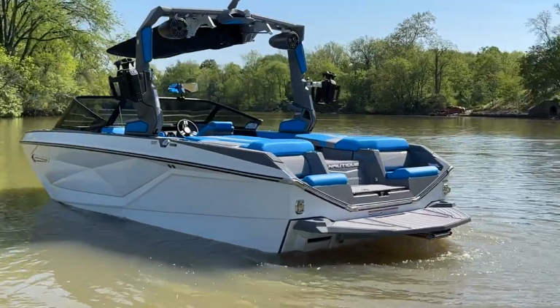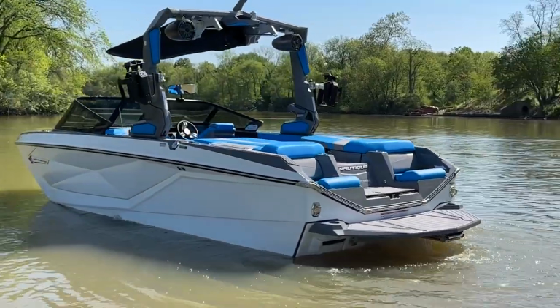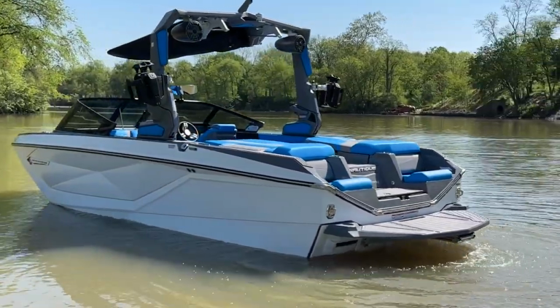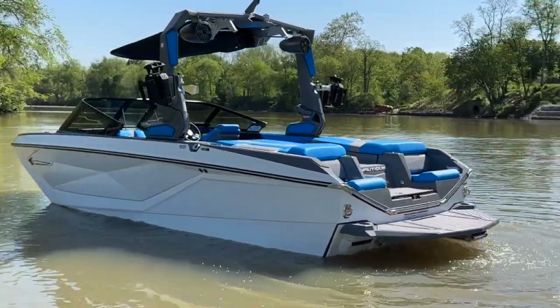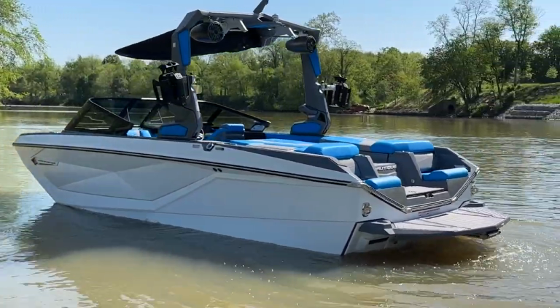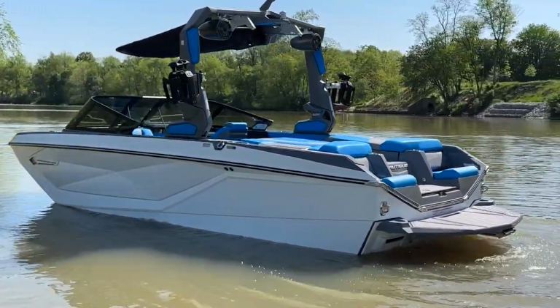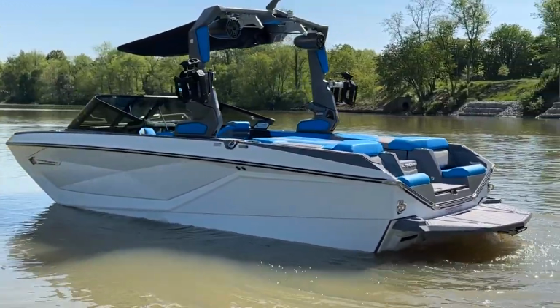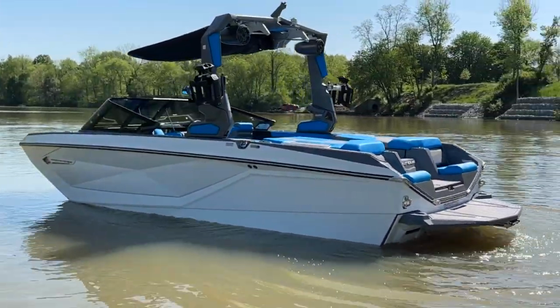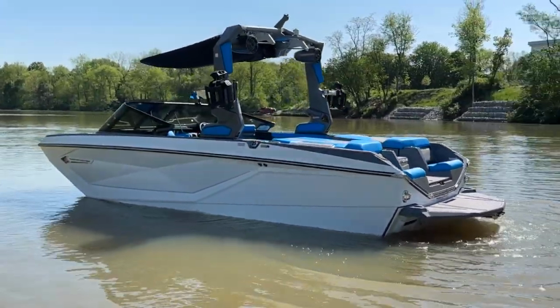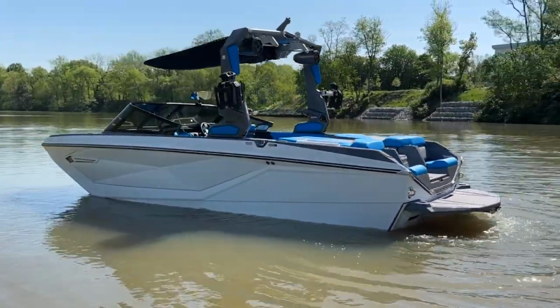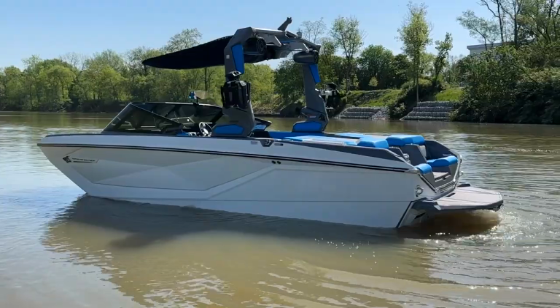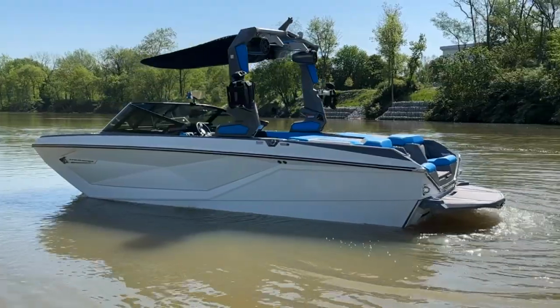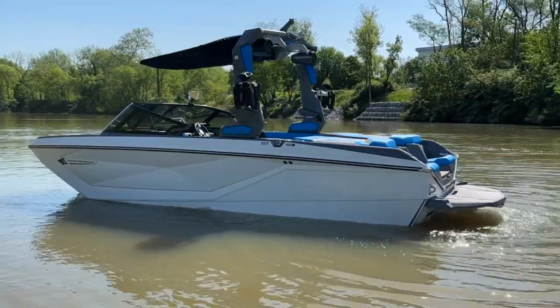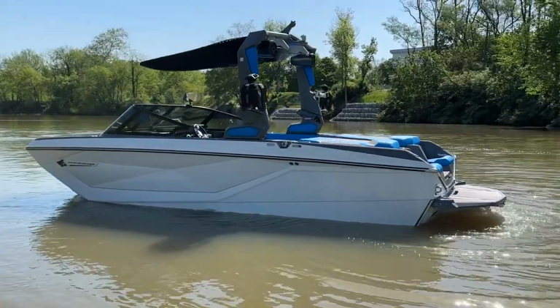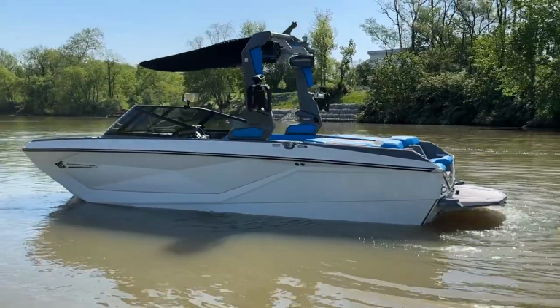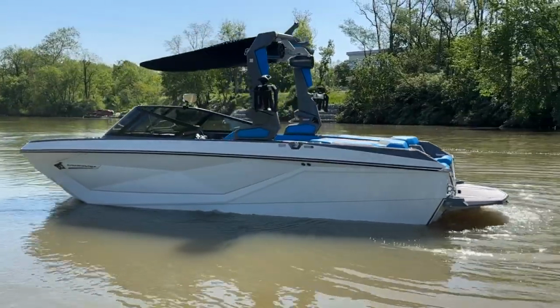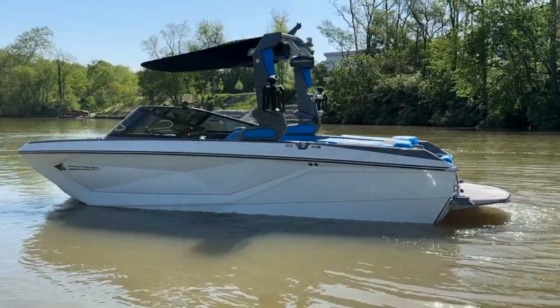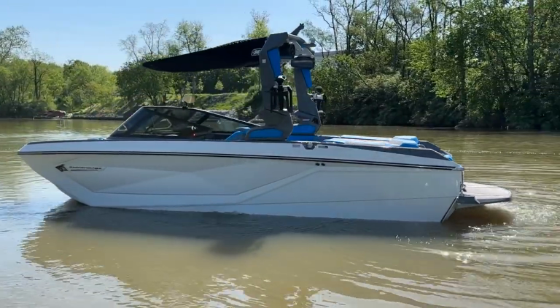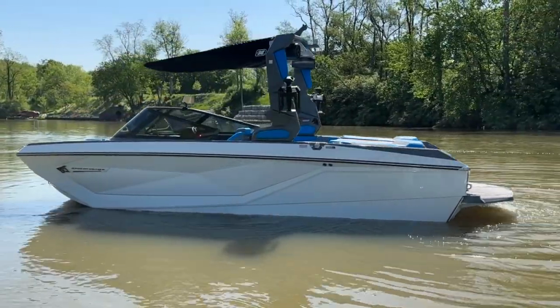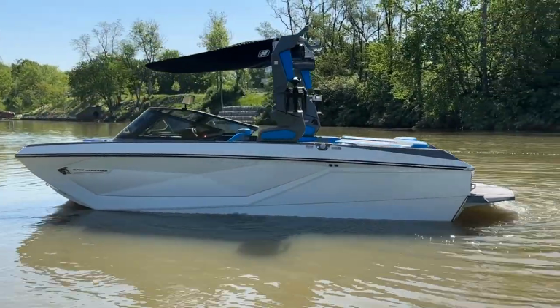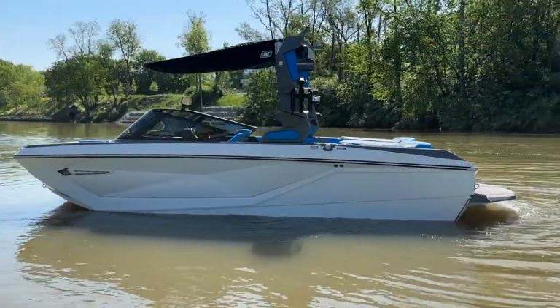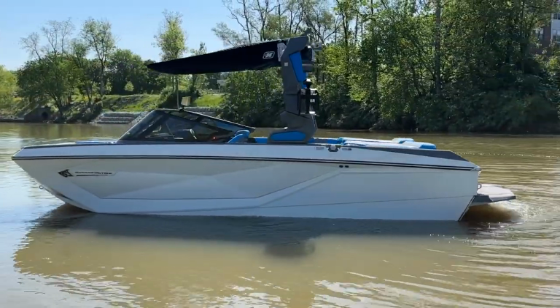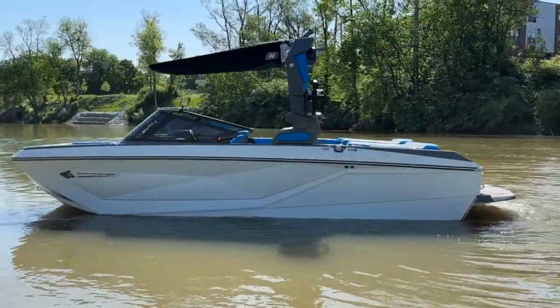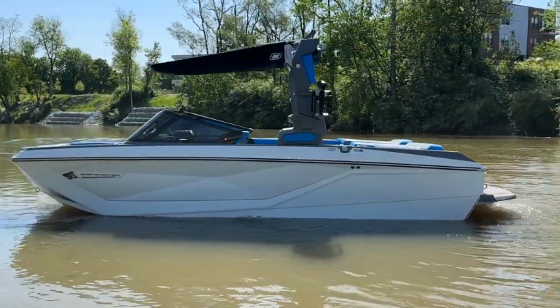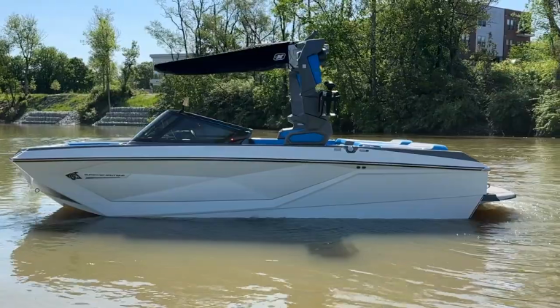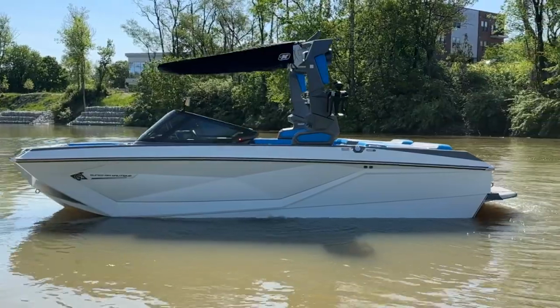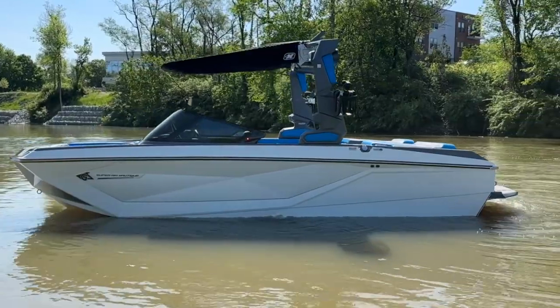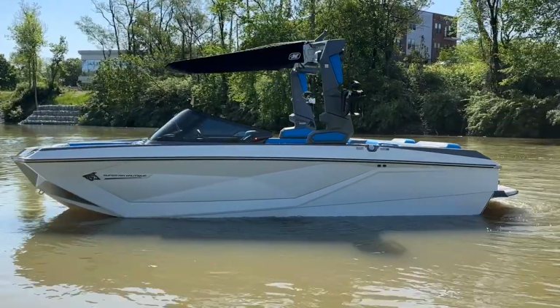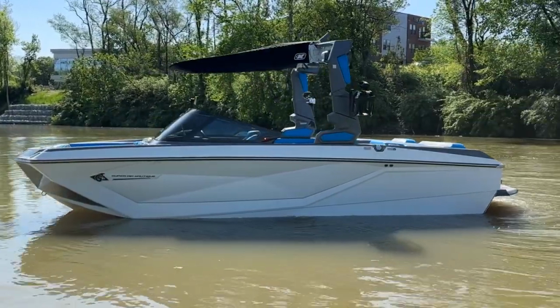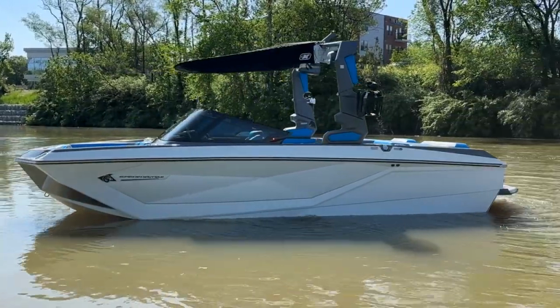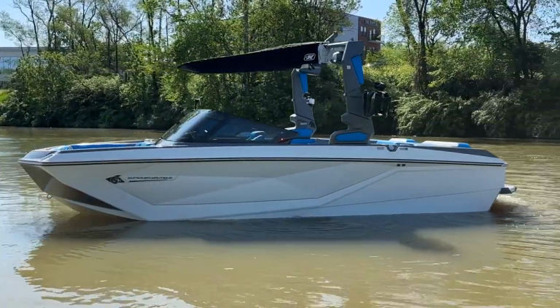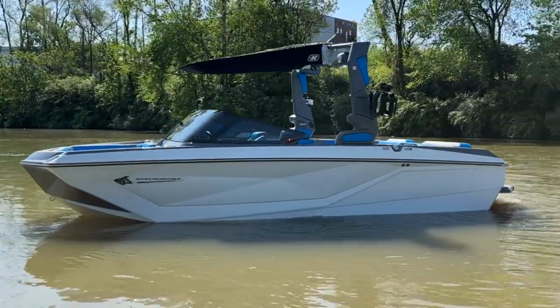There's a lot of blue to take a look at on this interior on the G21, so let's go ahead and jump in and show you around the interior on this 2023 Super Air Nautique G21.